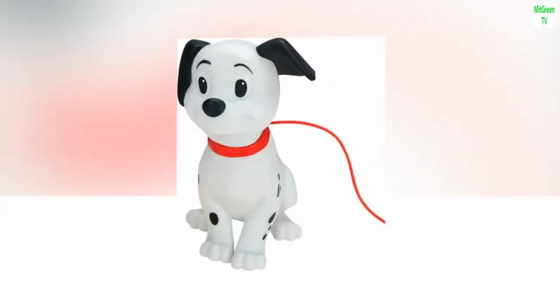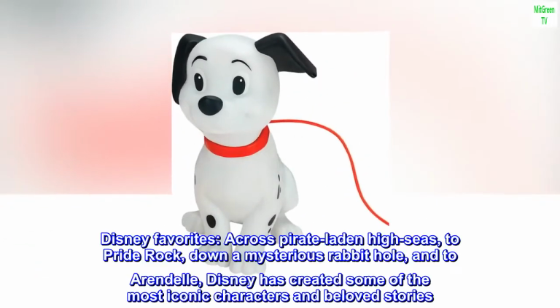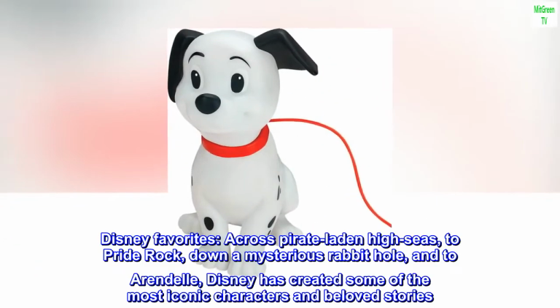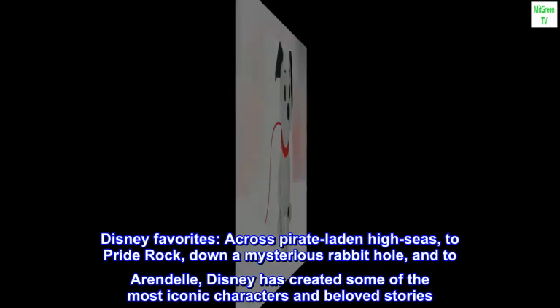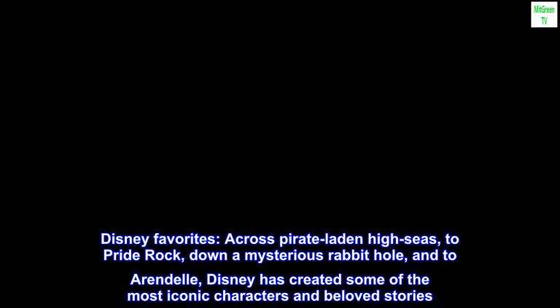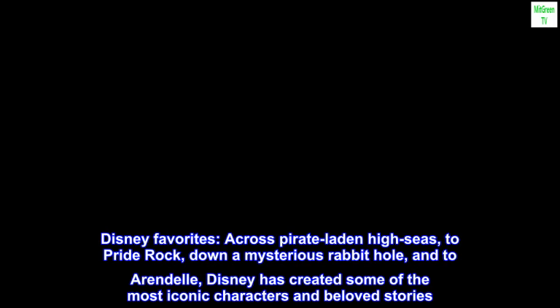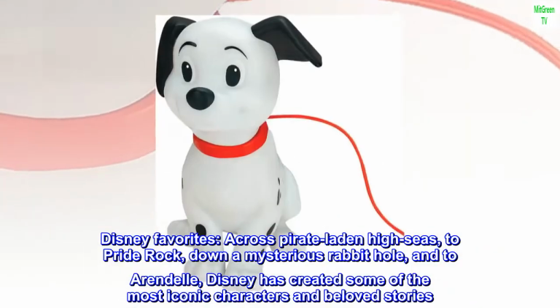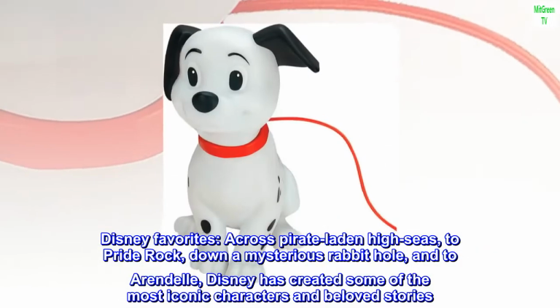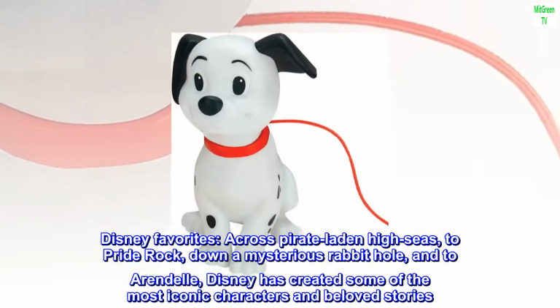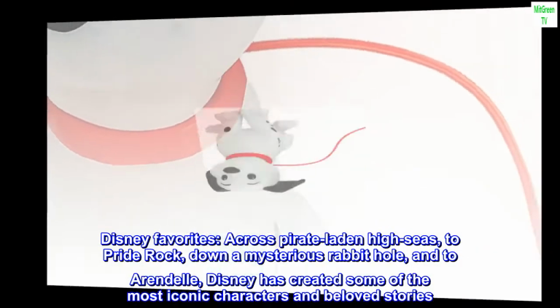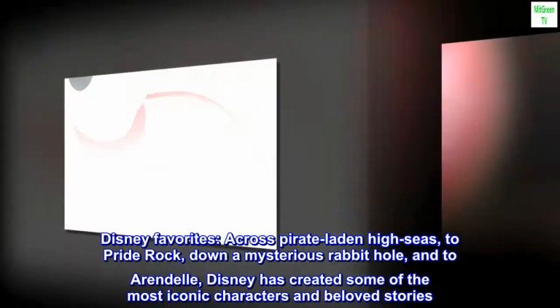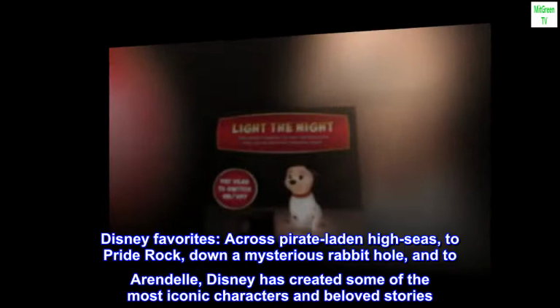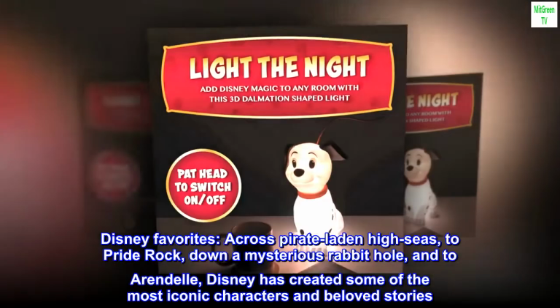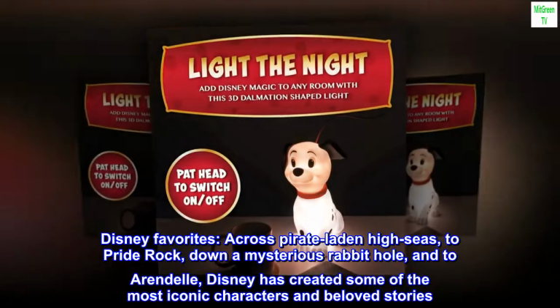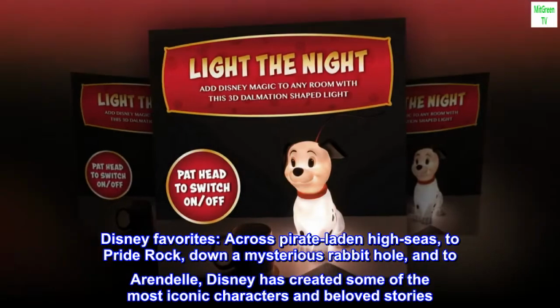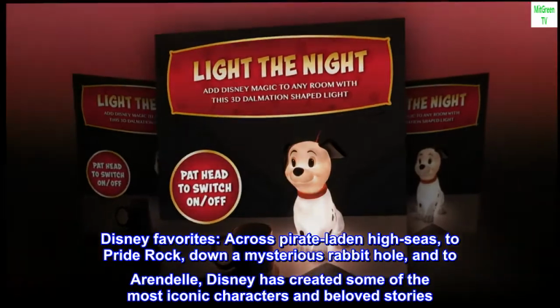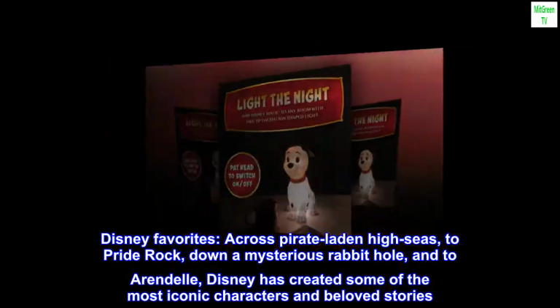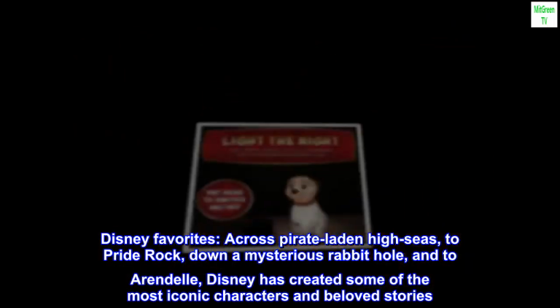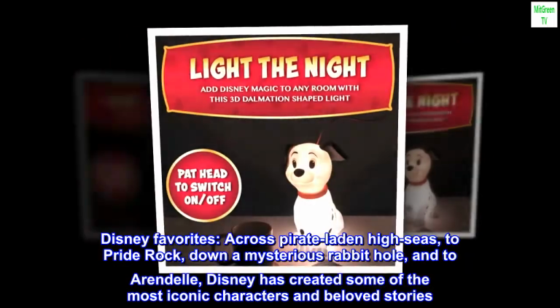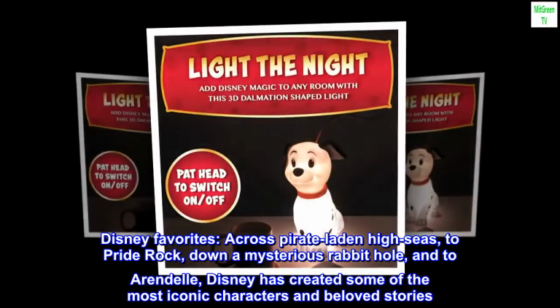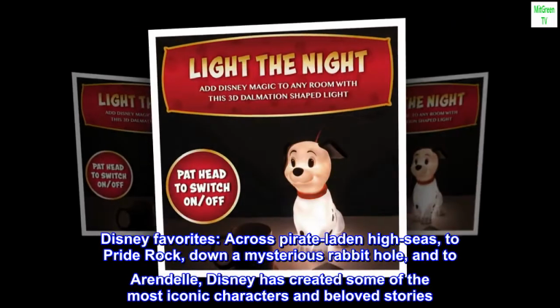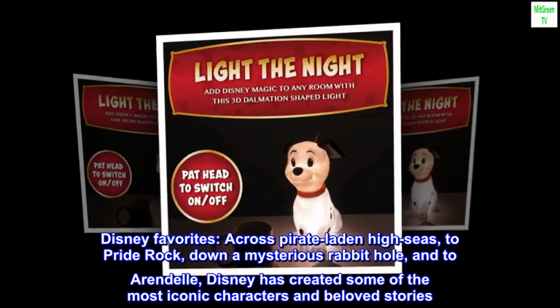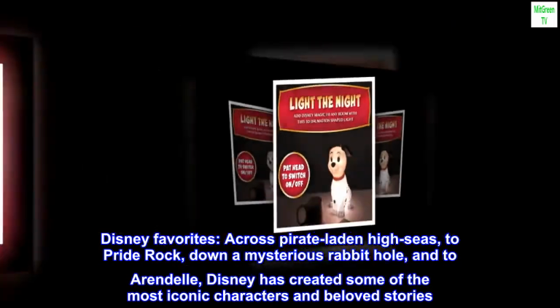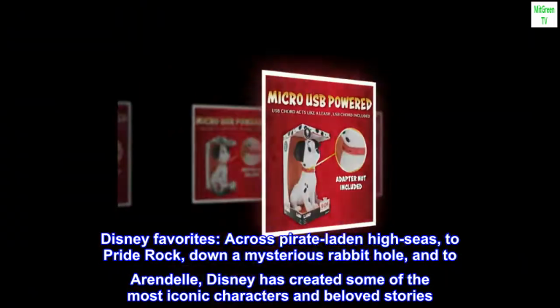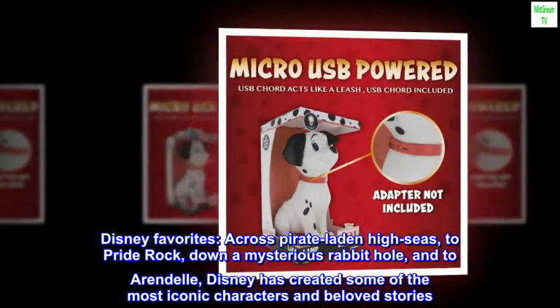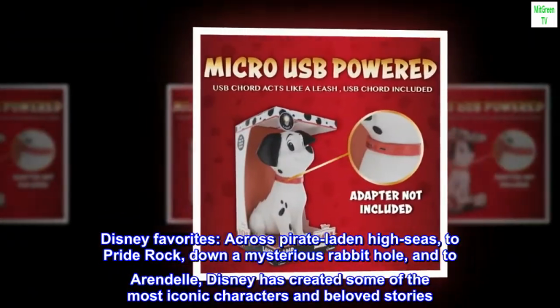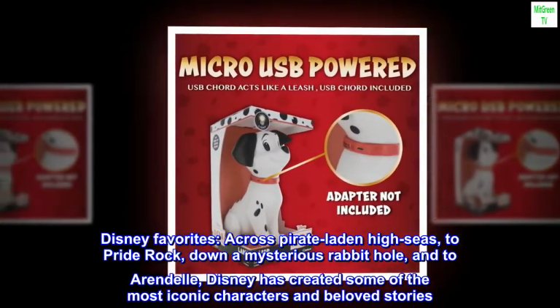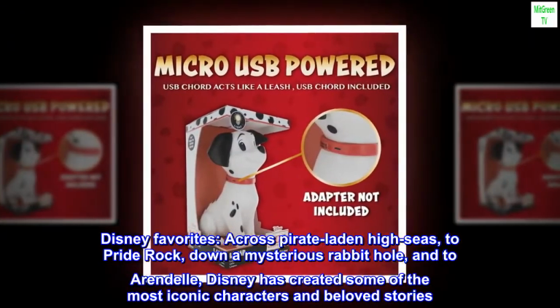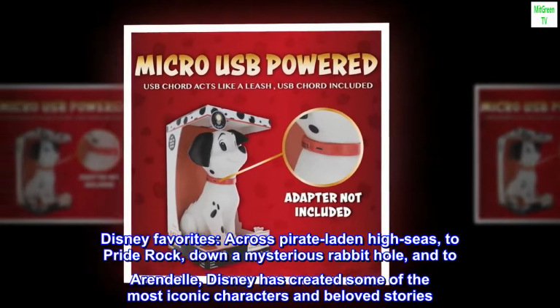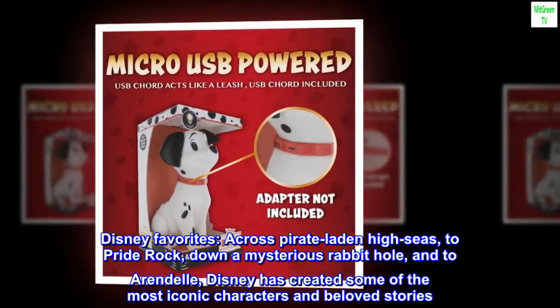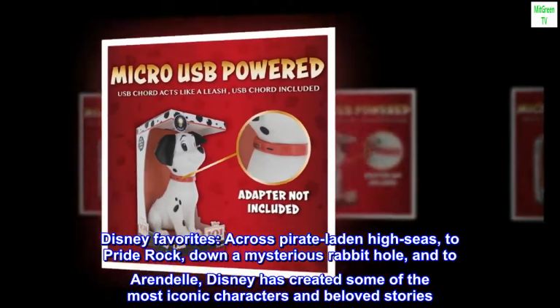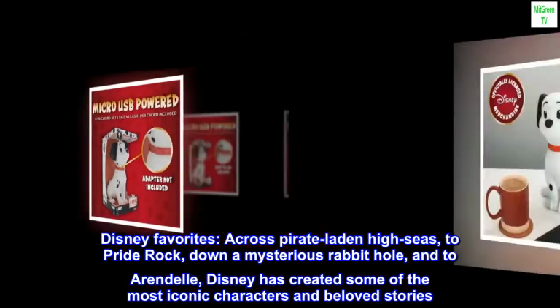Disney Favorites. Across pirate-laden high seas, to Pride Rock, down a mysterious rabbit hole, and to Arendelle — Disney has created some of the most iconic characters and beloved stories.